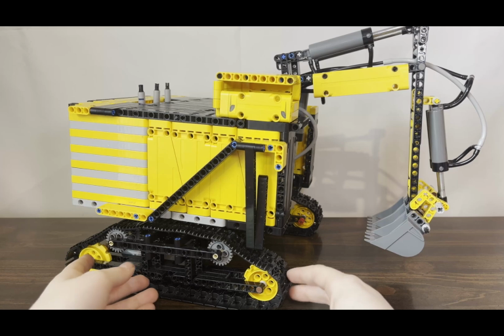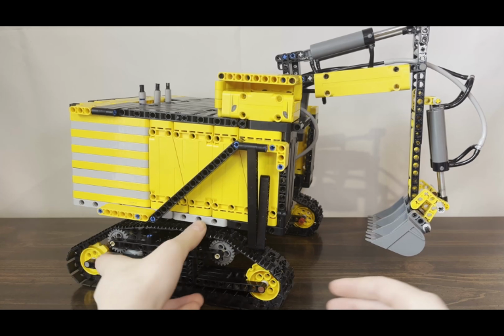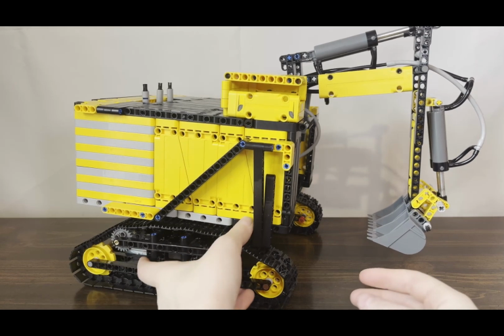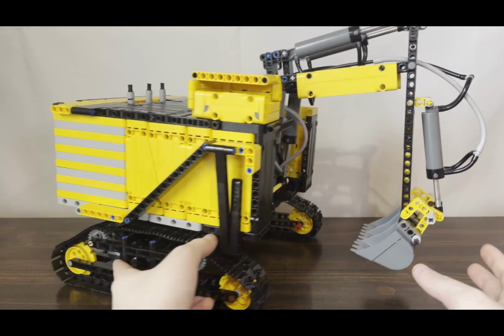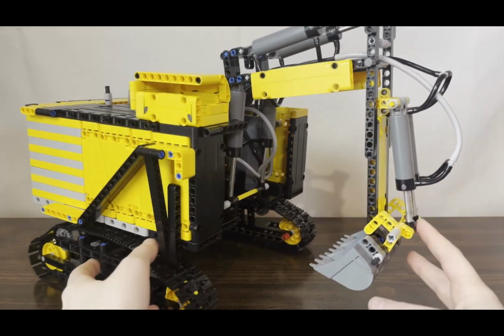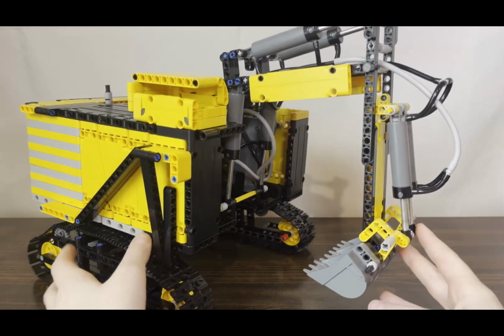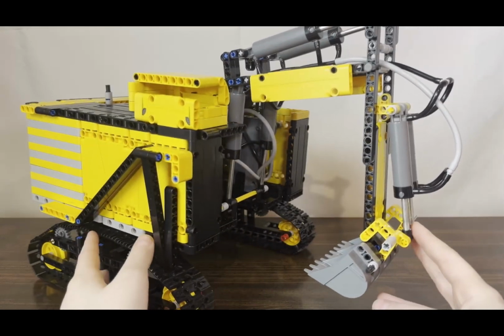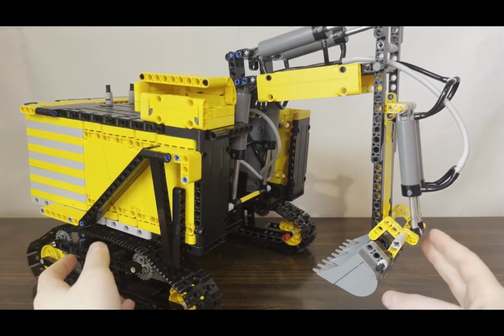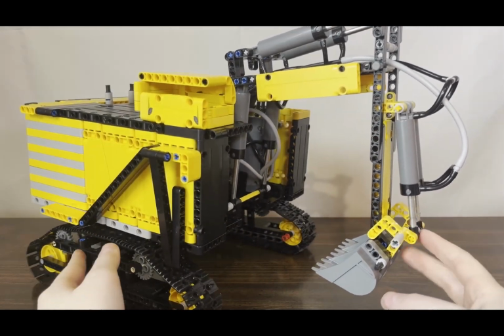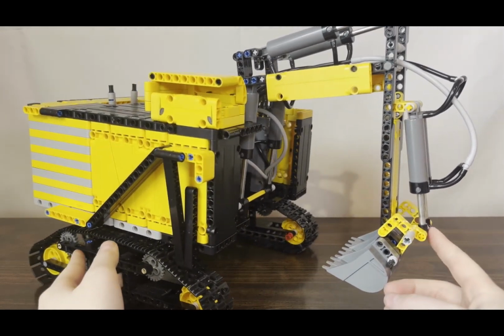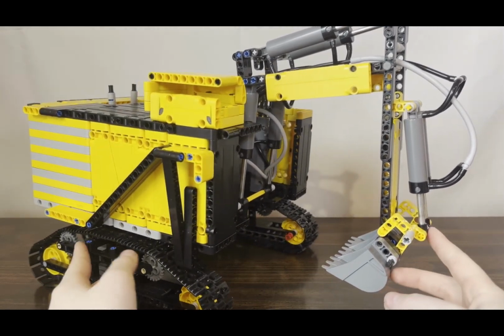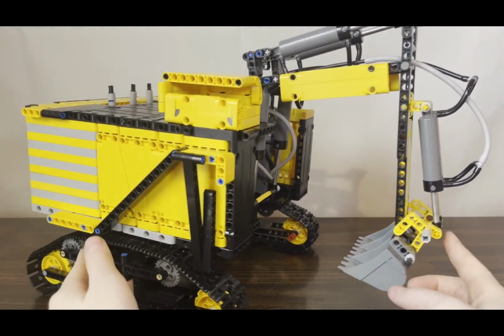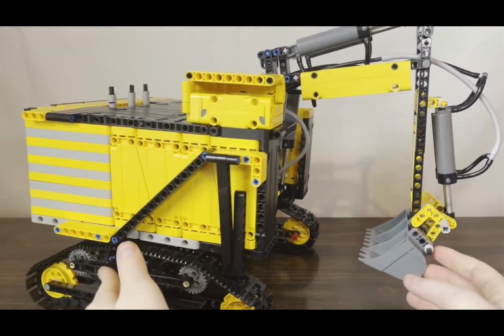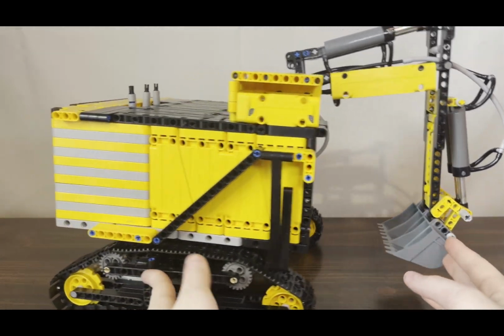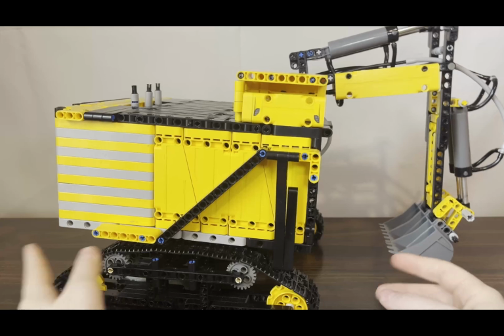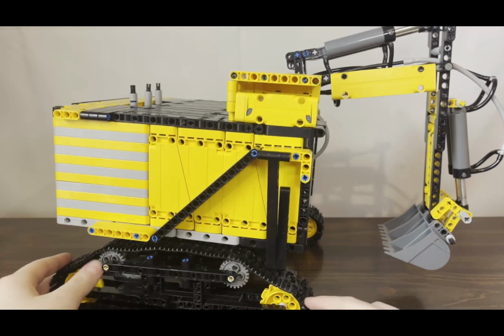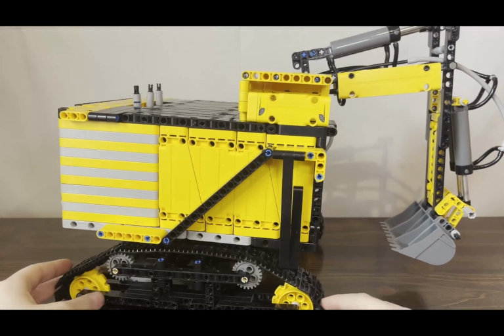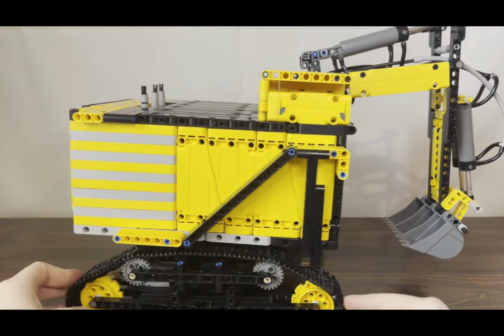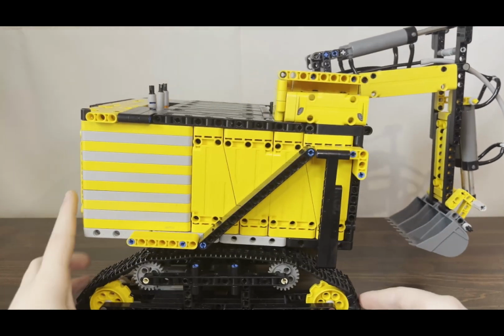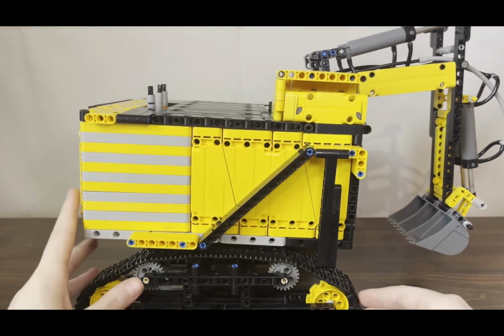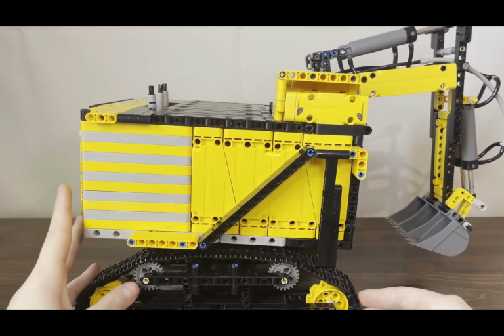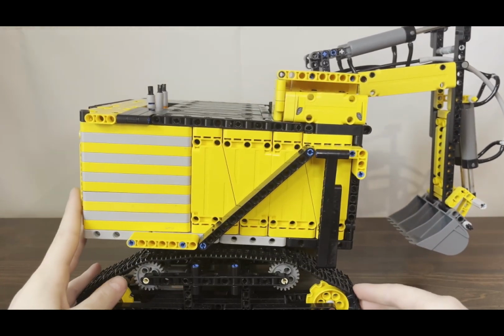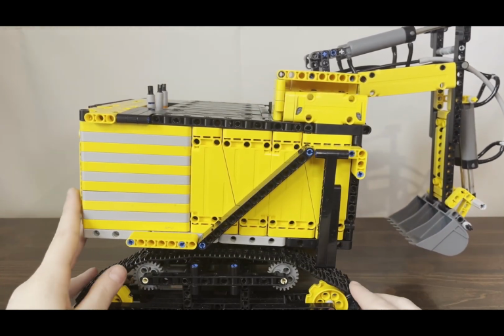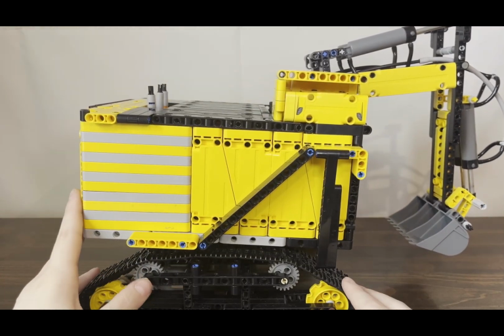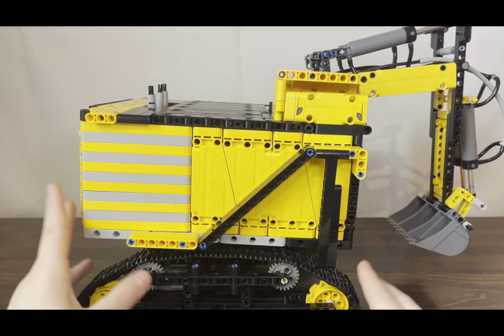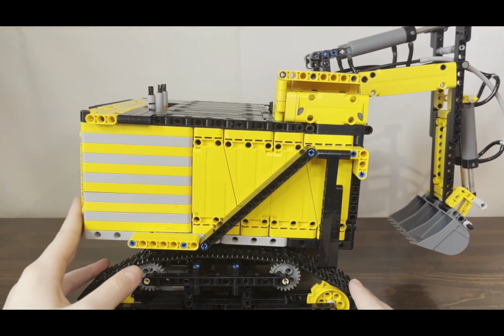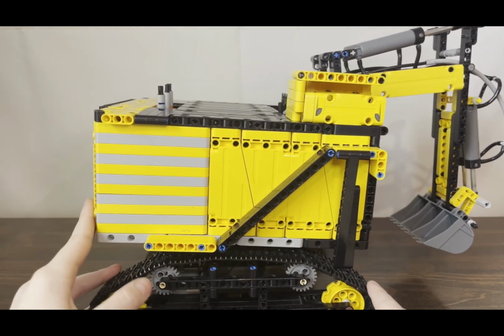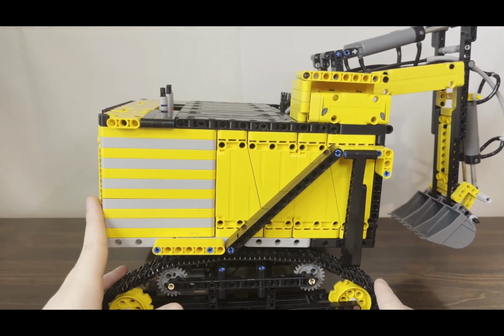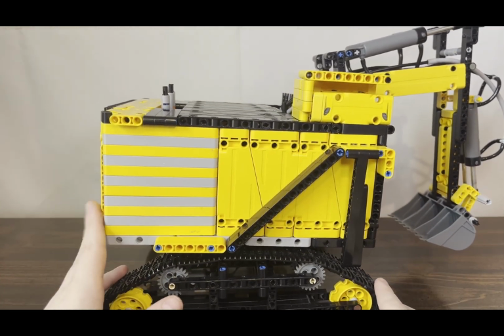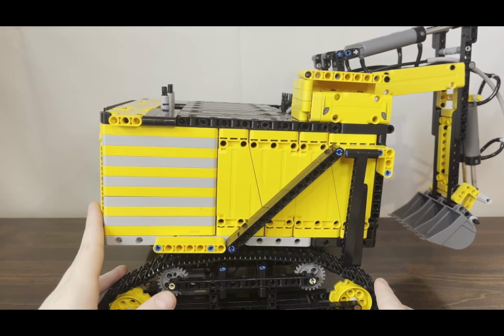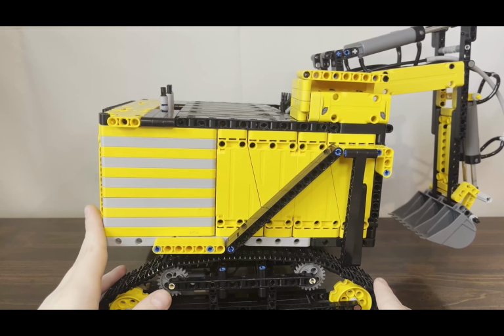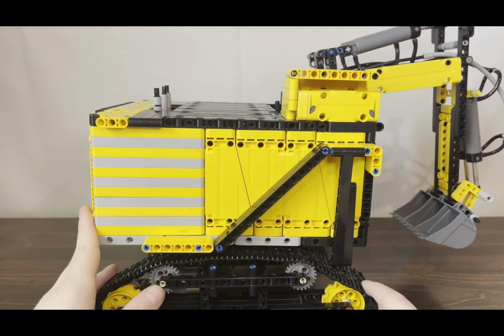Welcome back to the RC Bricks channel. Today I'm going to show you this custom Lego motorized excavator that I built. This excavator is designed to look like one from real life and it's known as the Komatsu PC-8000.